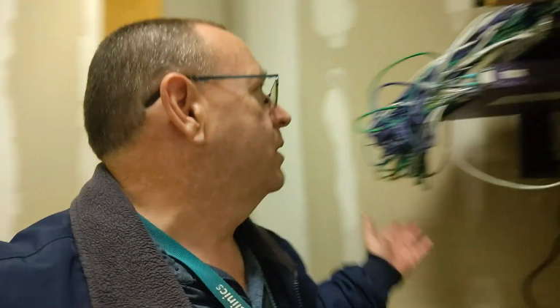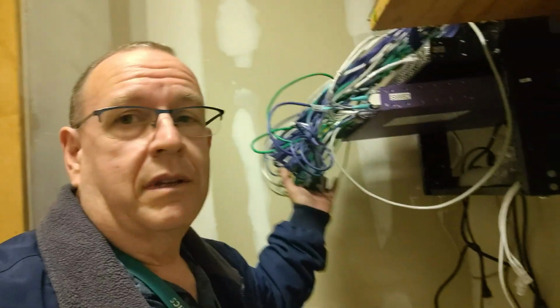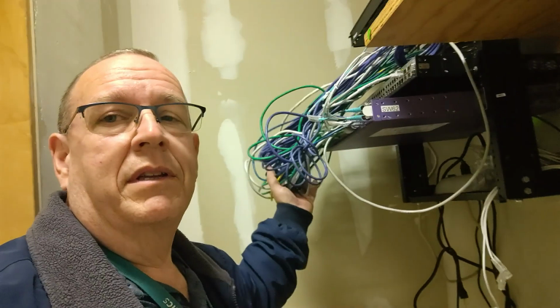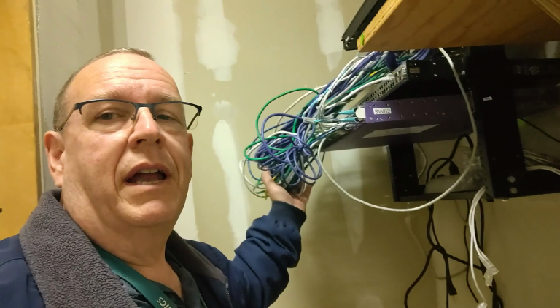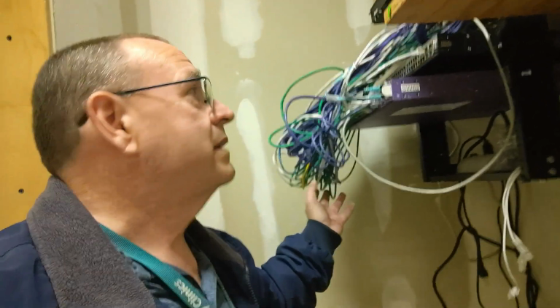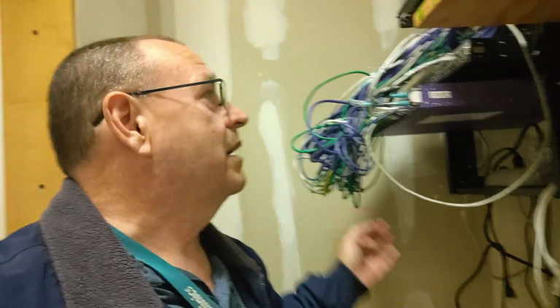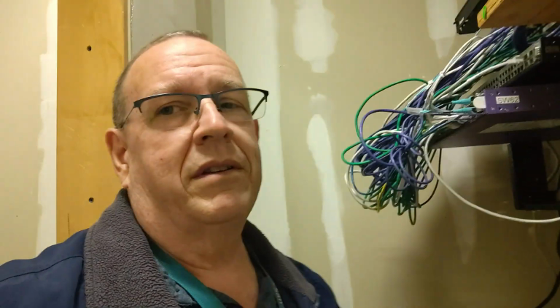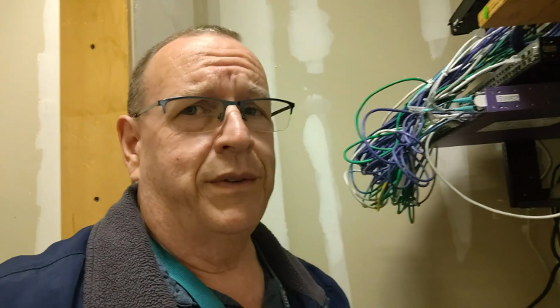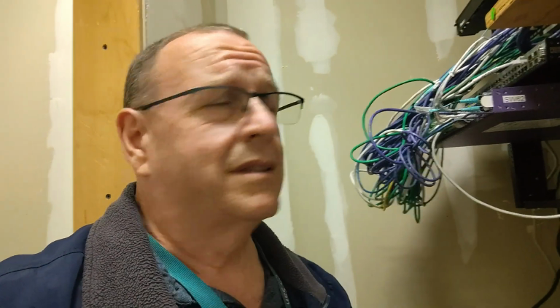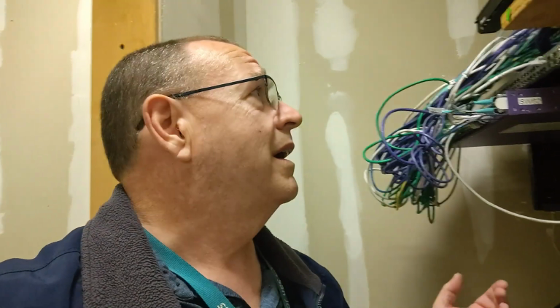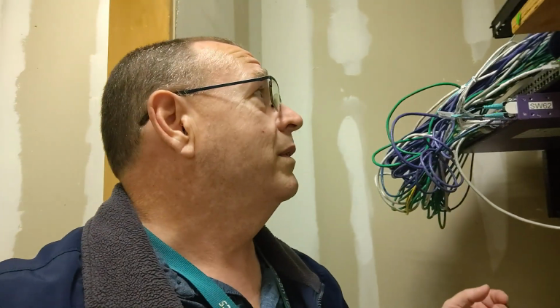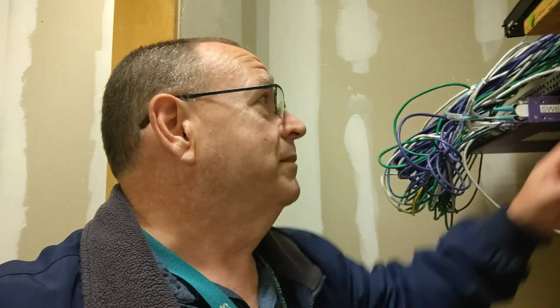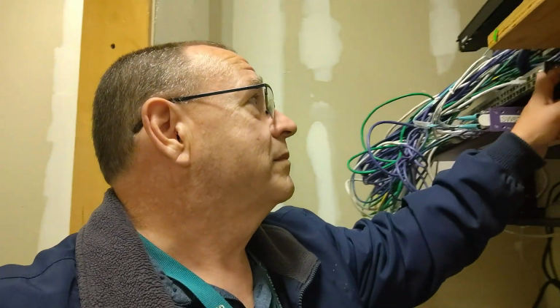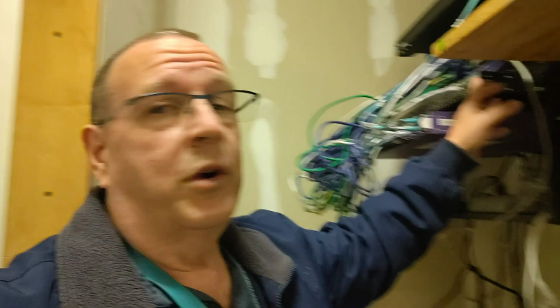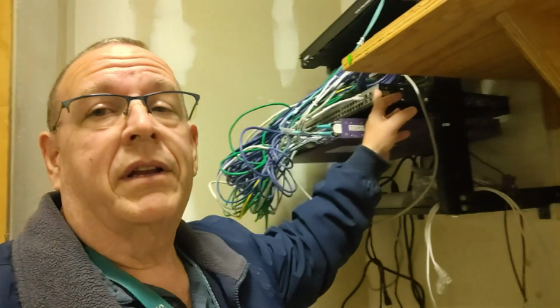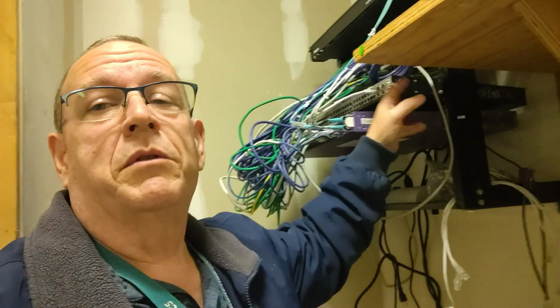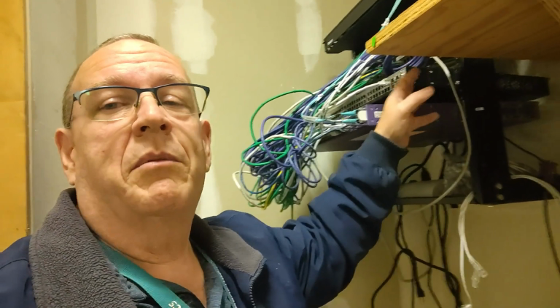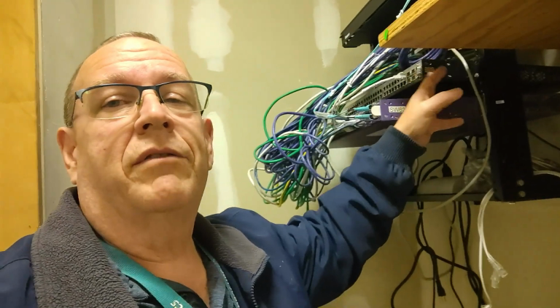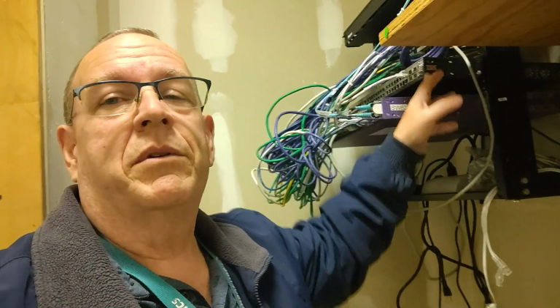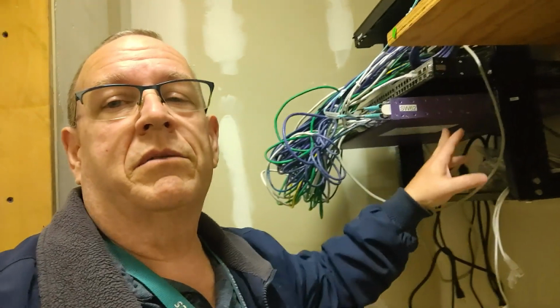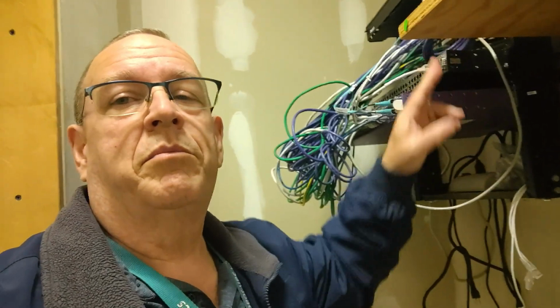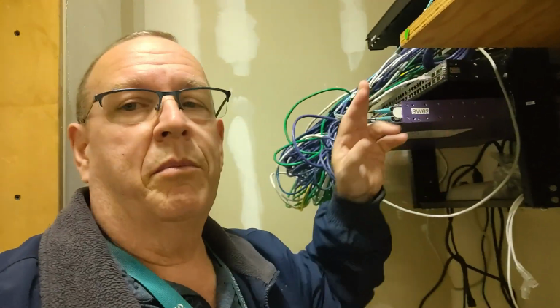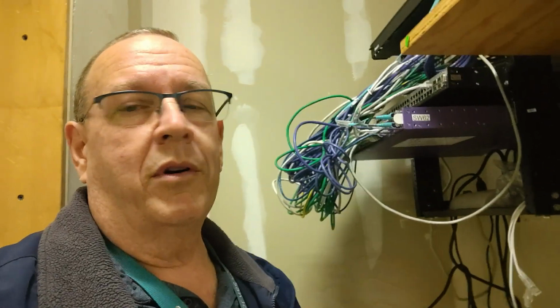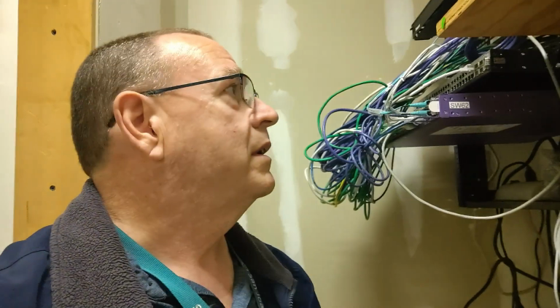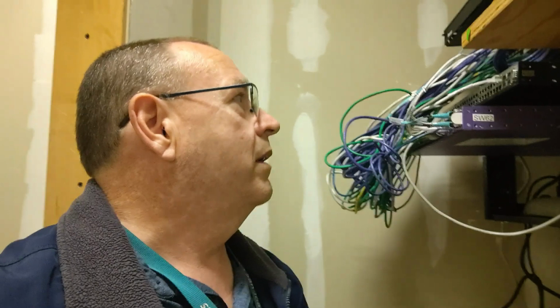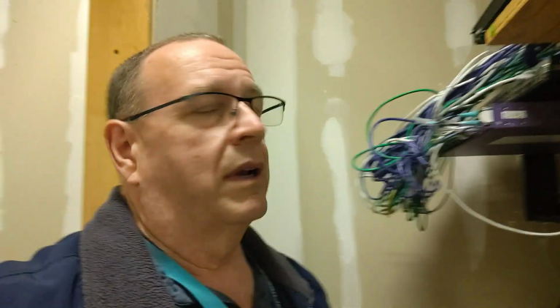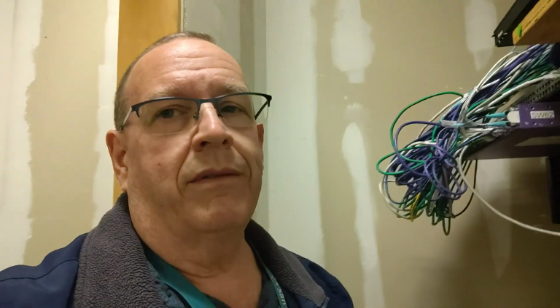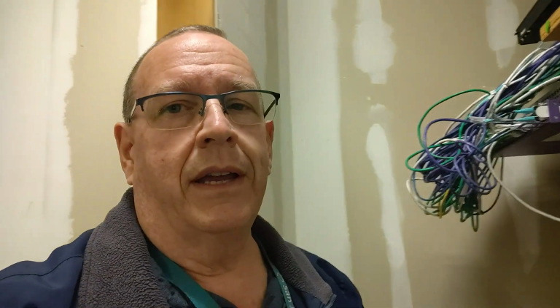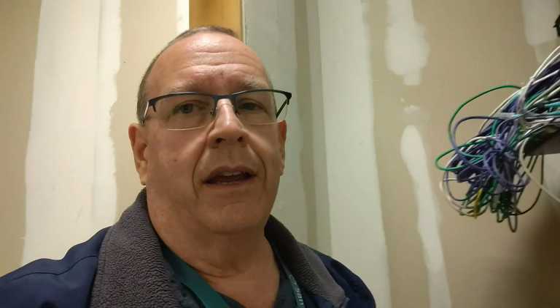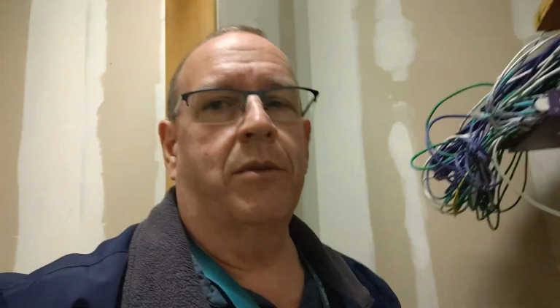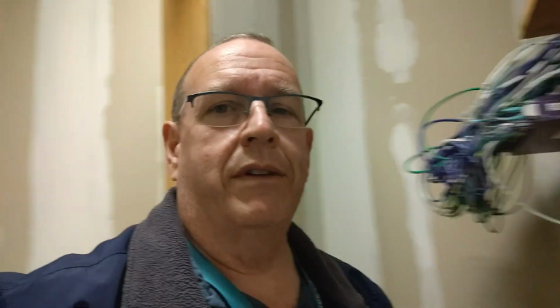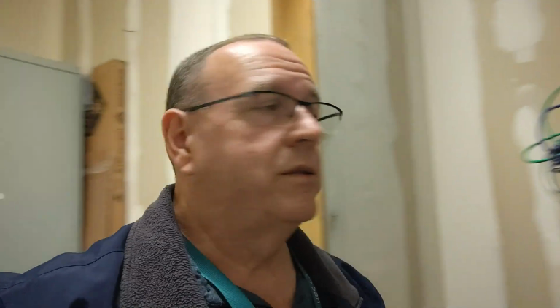Cabling is still kind of a mess. I'm going to do this in two phases. This morning all I did was move these cables down from this switch to this switch, port per port. I'm going to let it run for a day and make sure we don't have any issues.